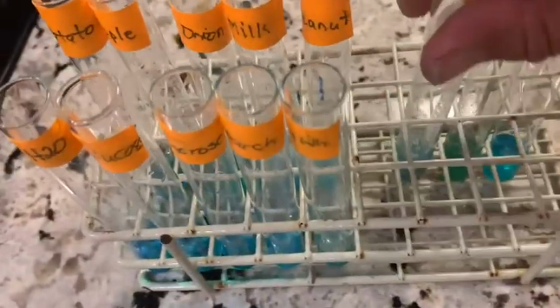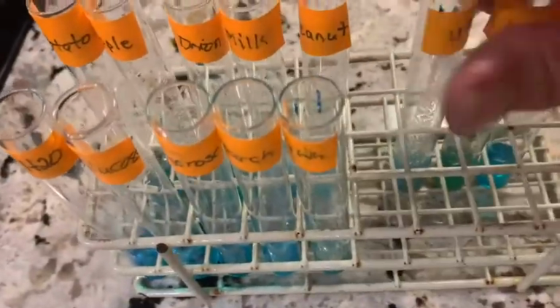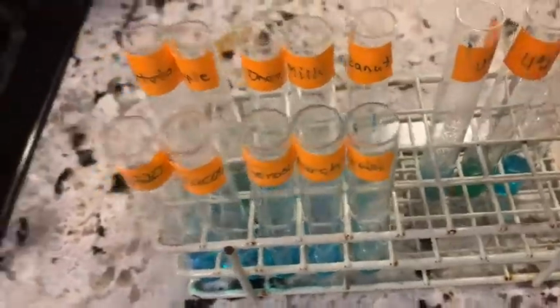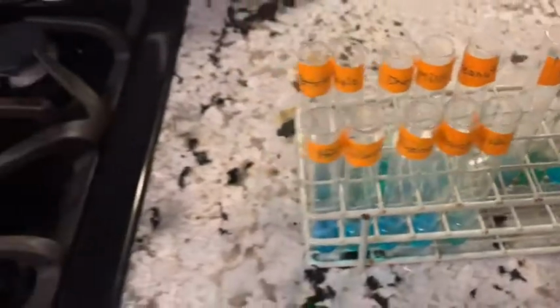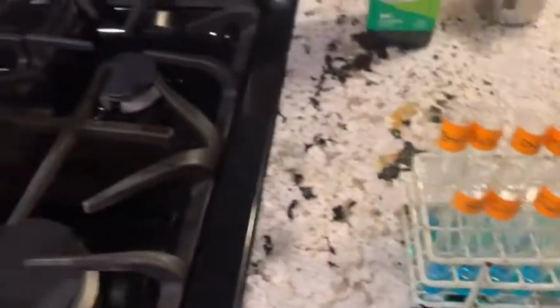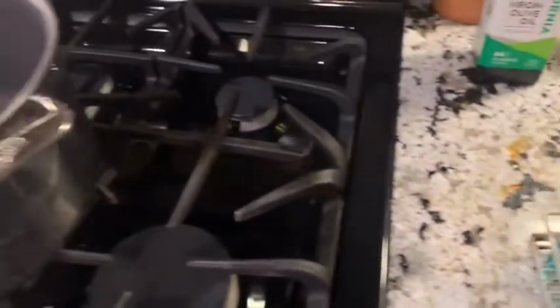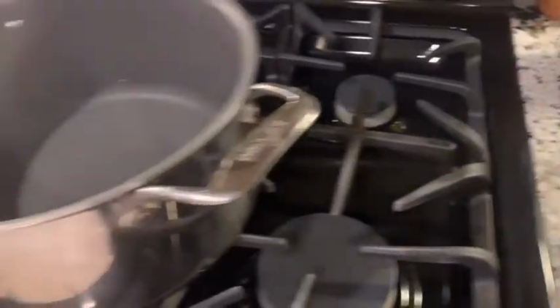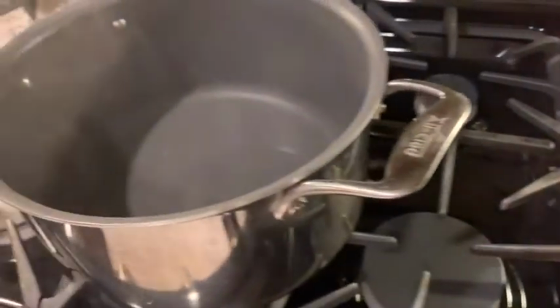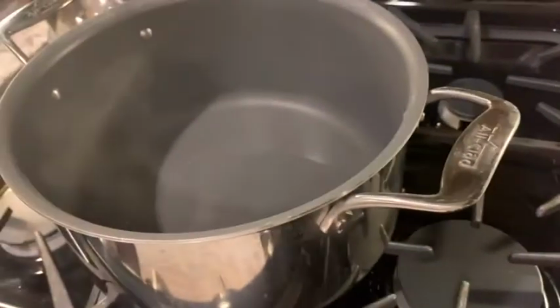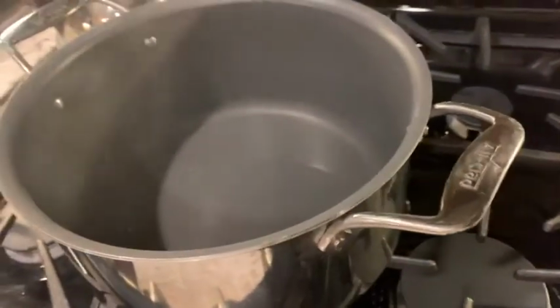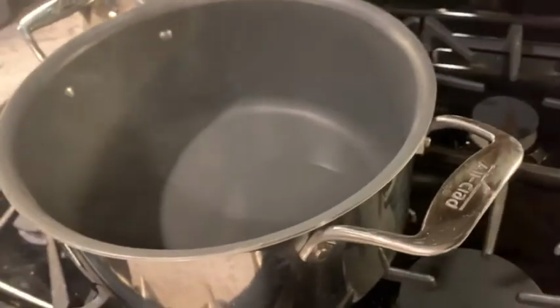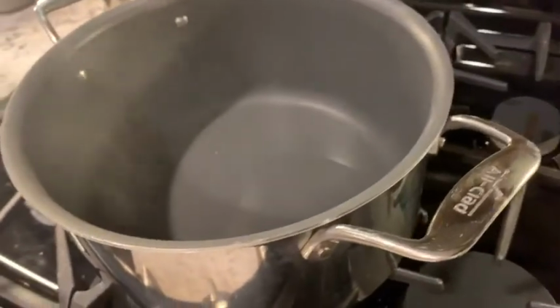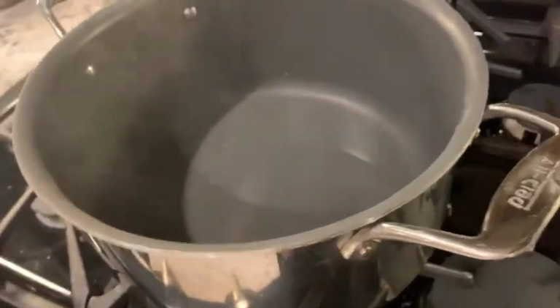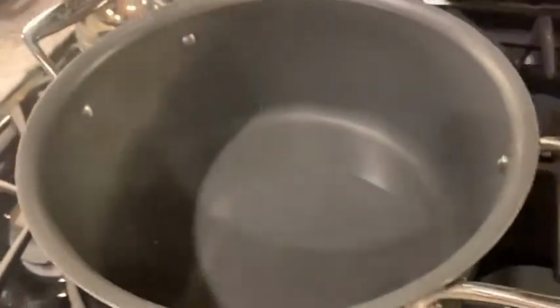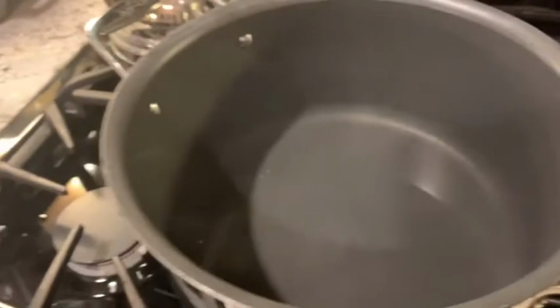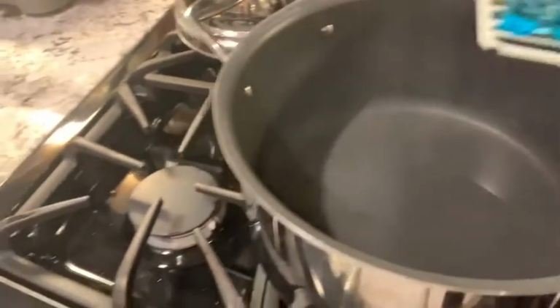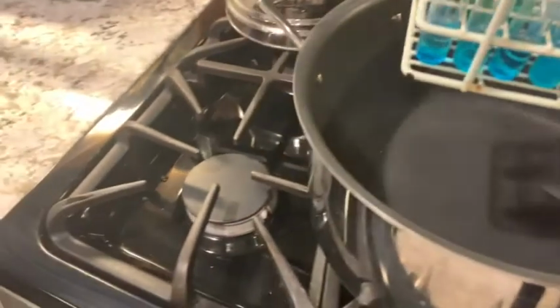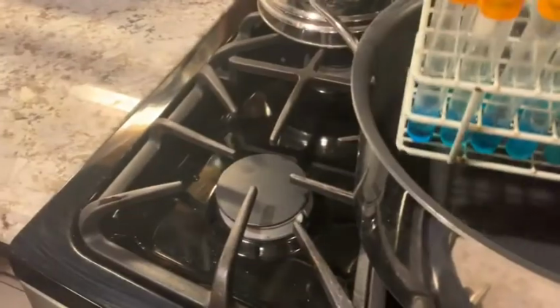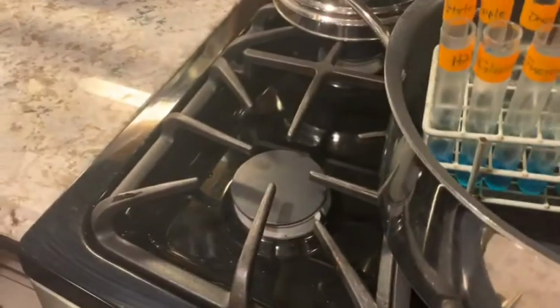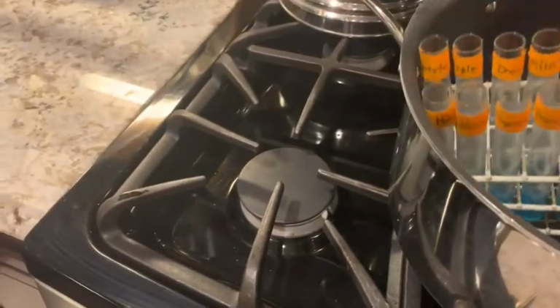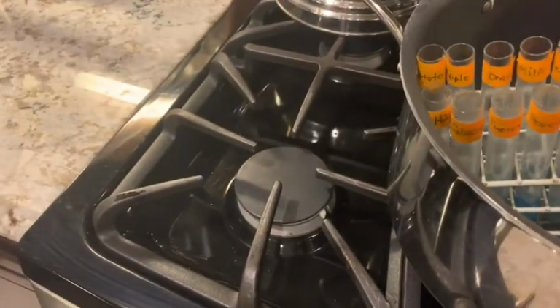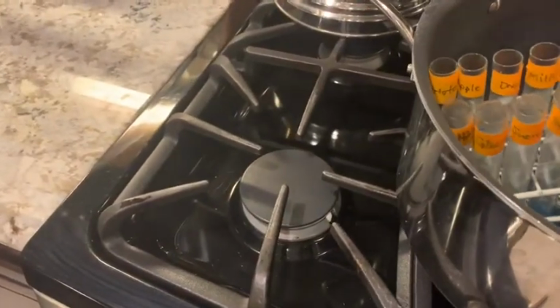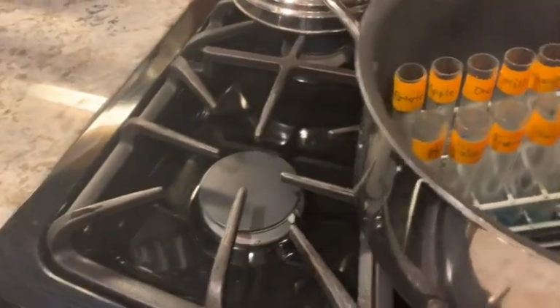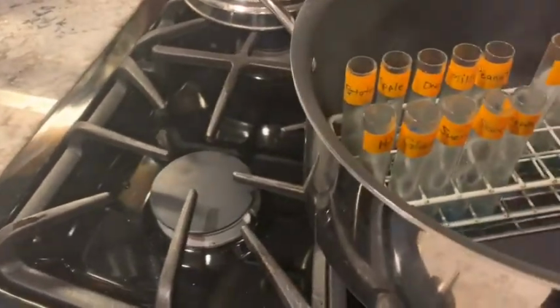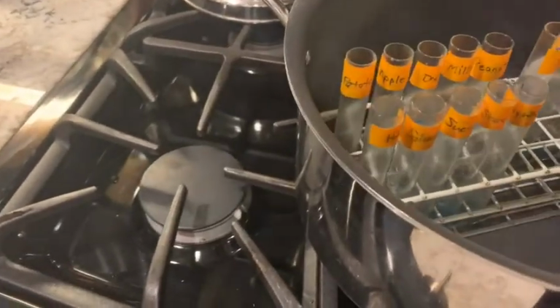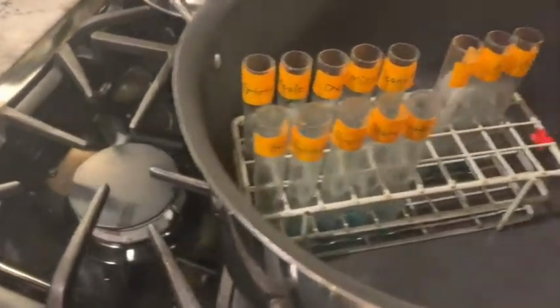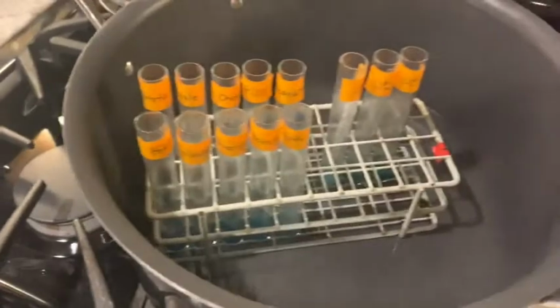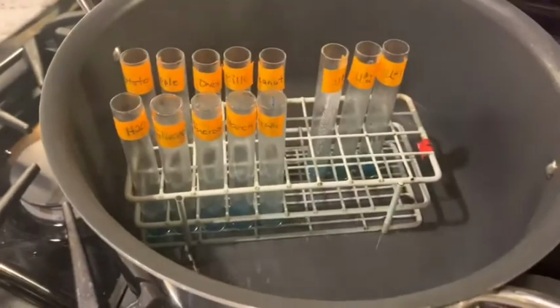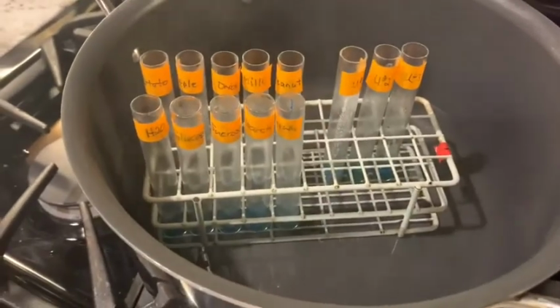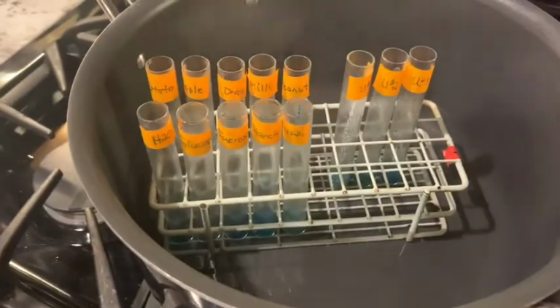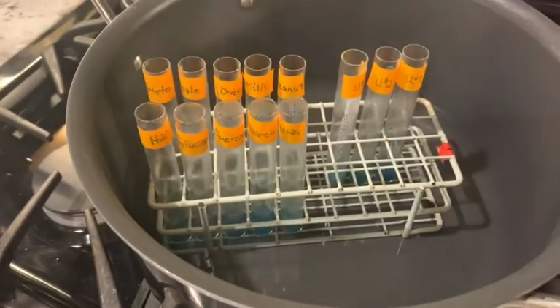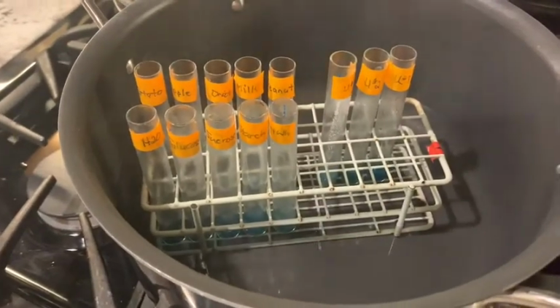Let's now take them and put them into the pot. I've got a pot of hot water right here — it was just boiling — and I'm going to set this inside, trying not to burn myself. This is going to sit in the hot water for about five minutes.